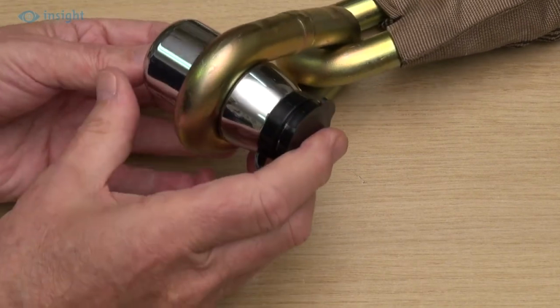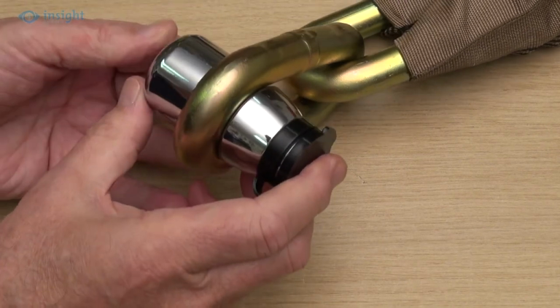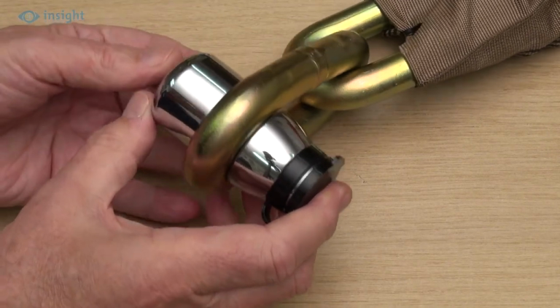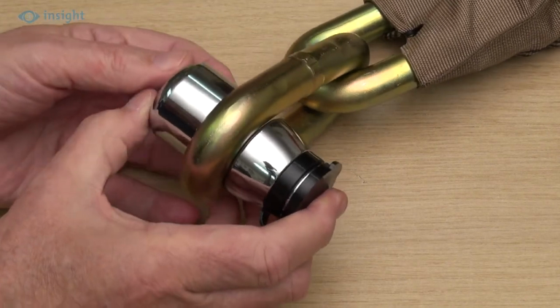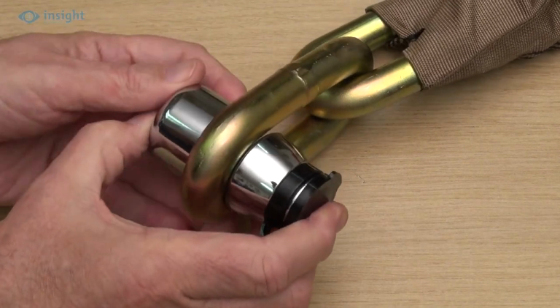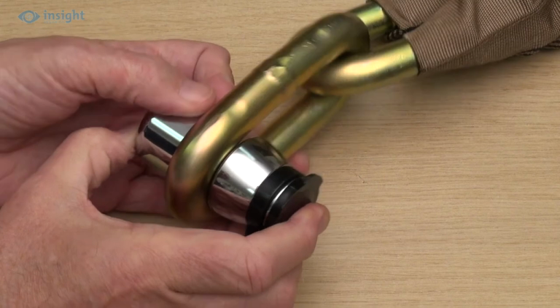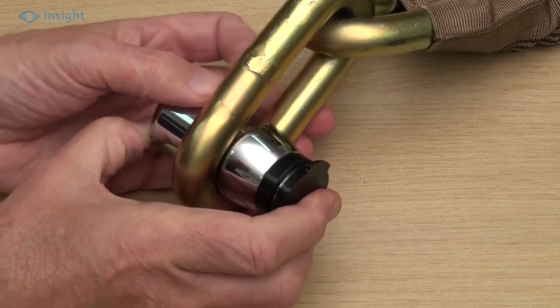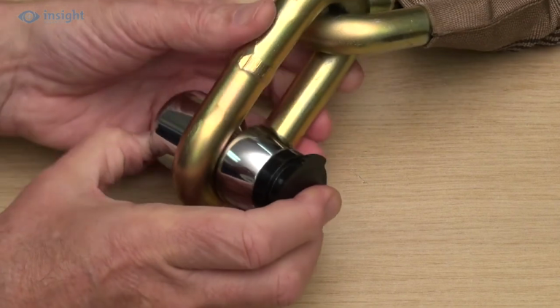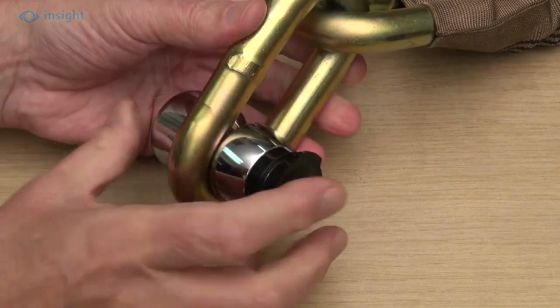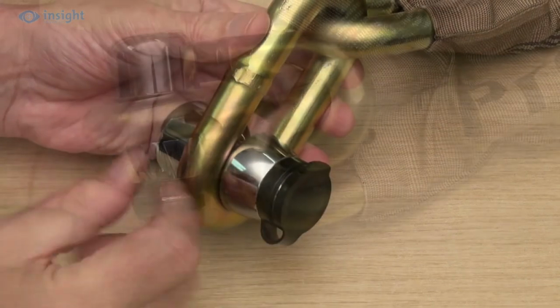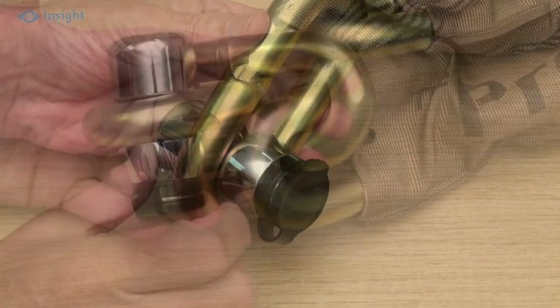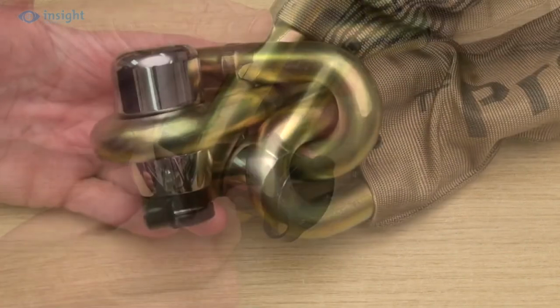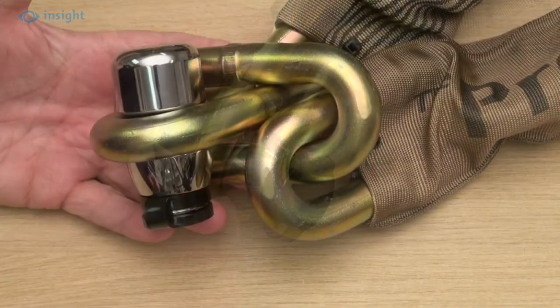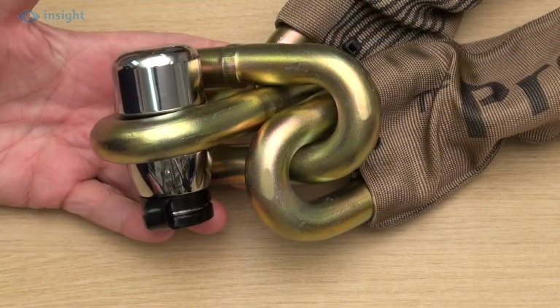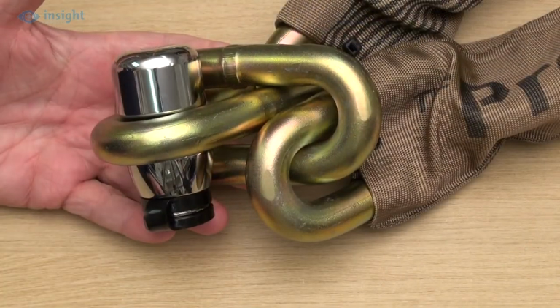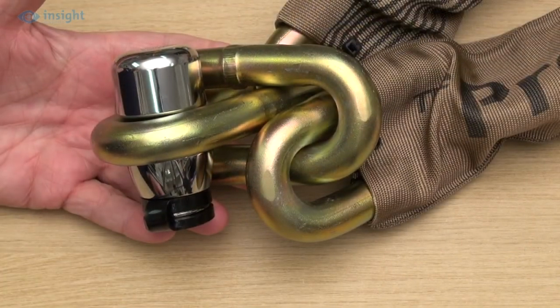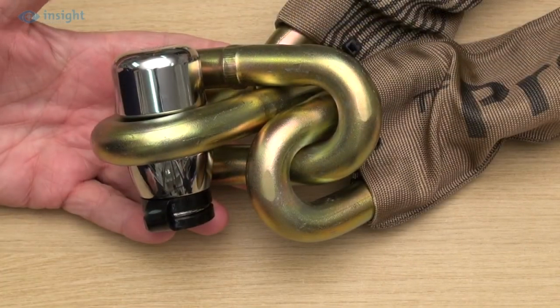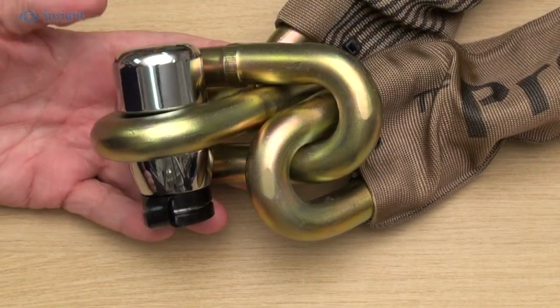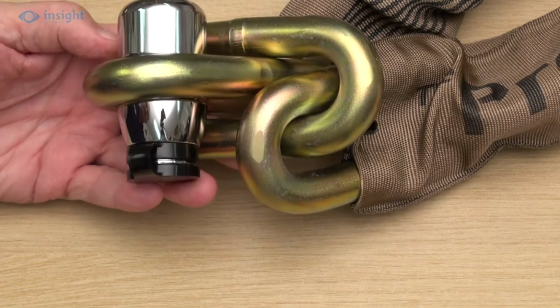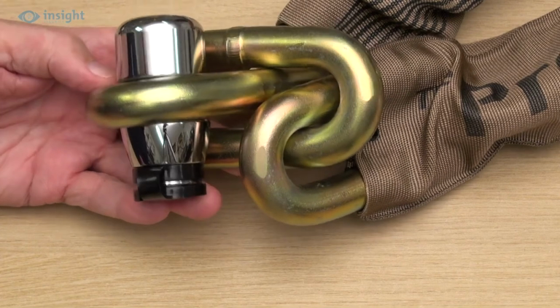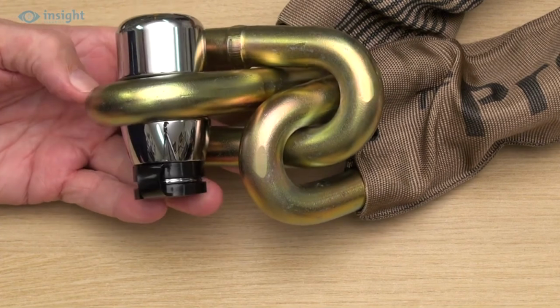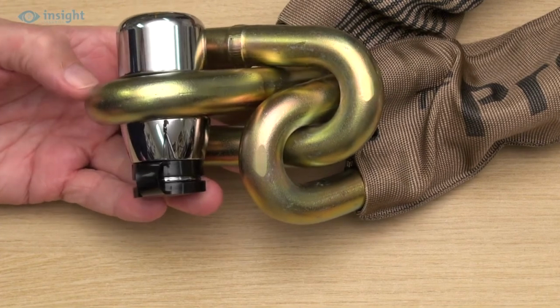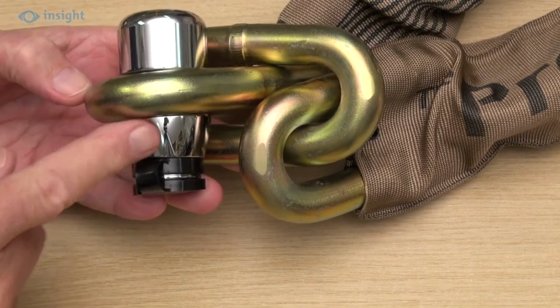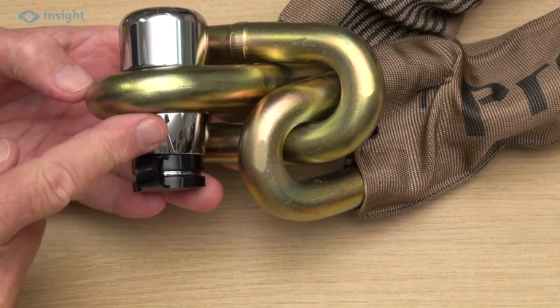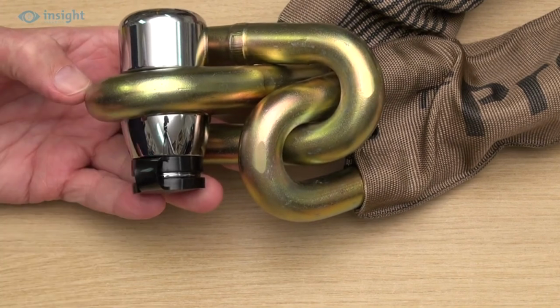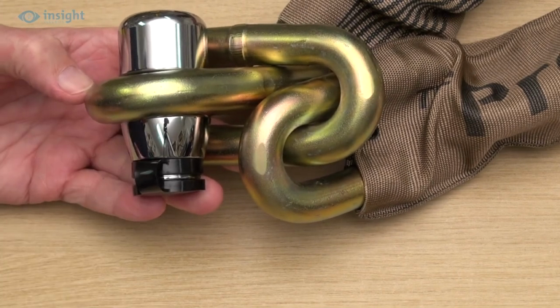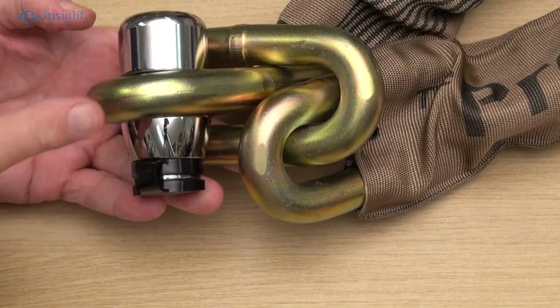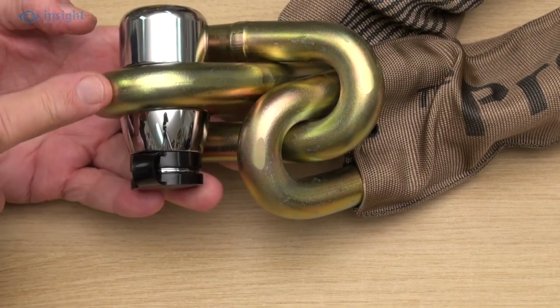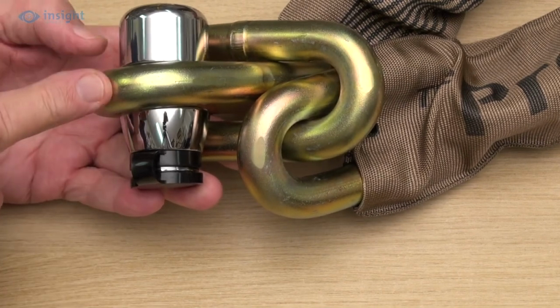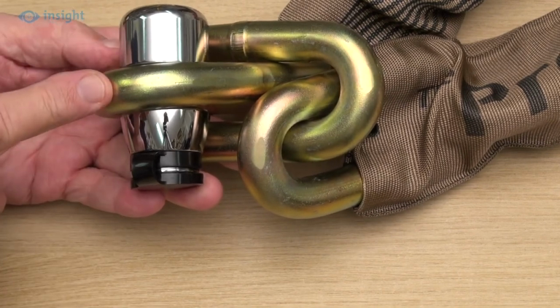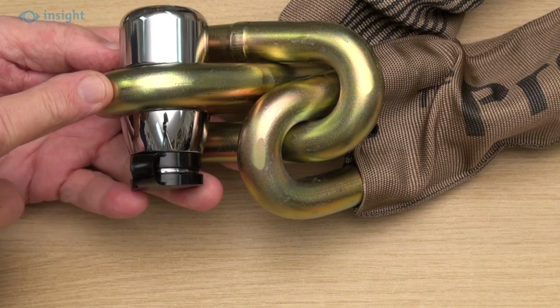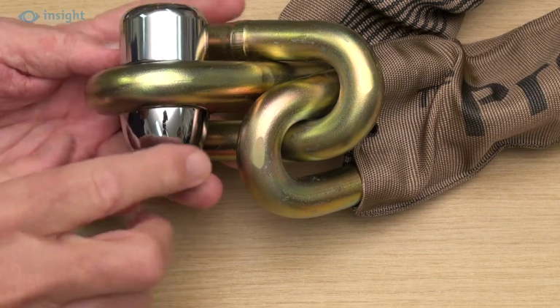And again, you can see how snug it fits. In use, the link at the leading end of the chain will pass through the link at the trailing end. The lock is then inserted to form a secure, closed loop.